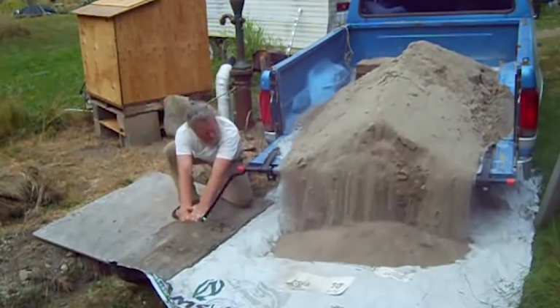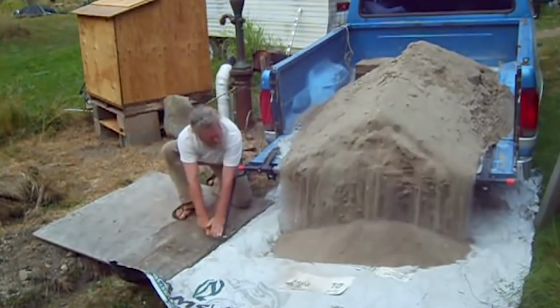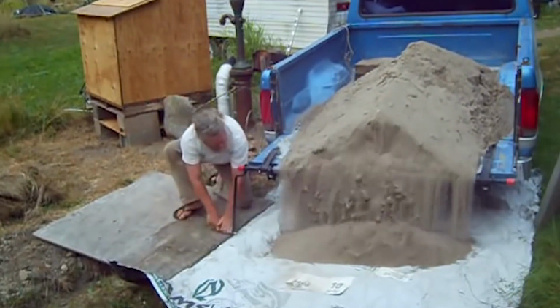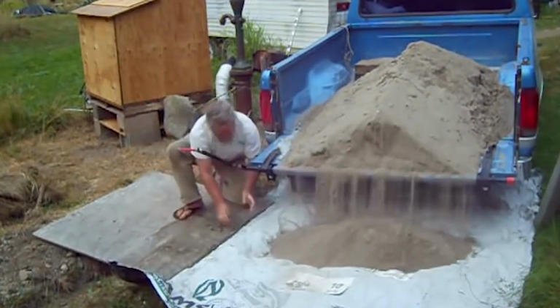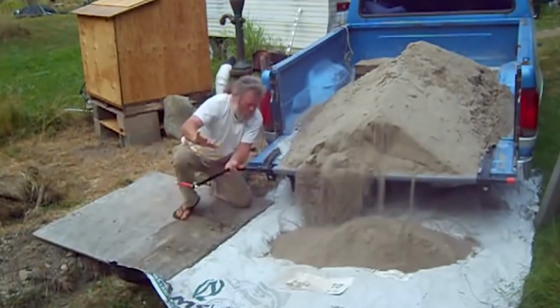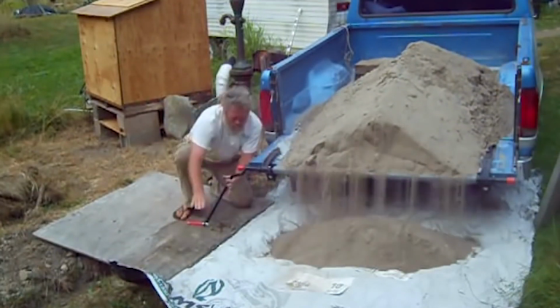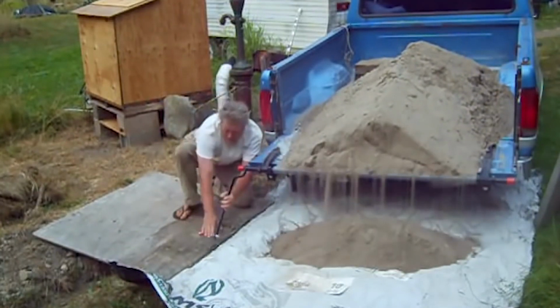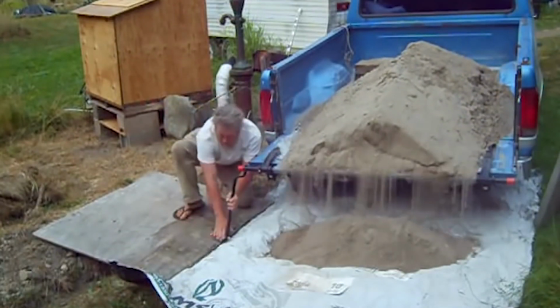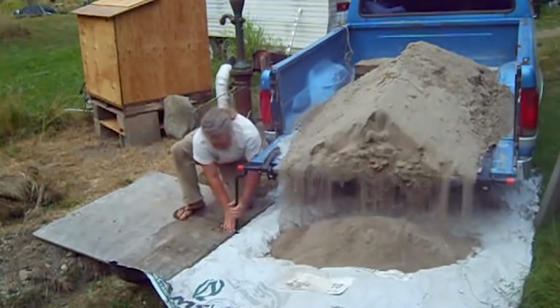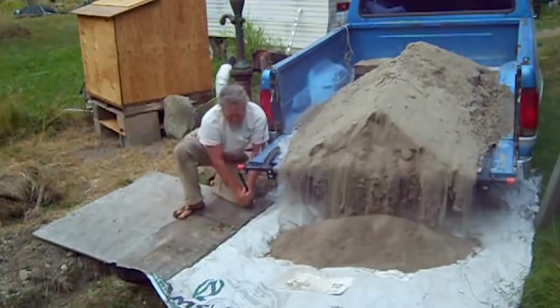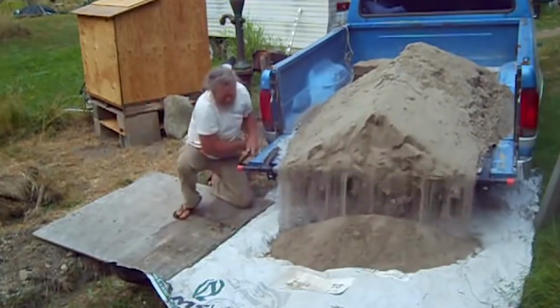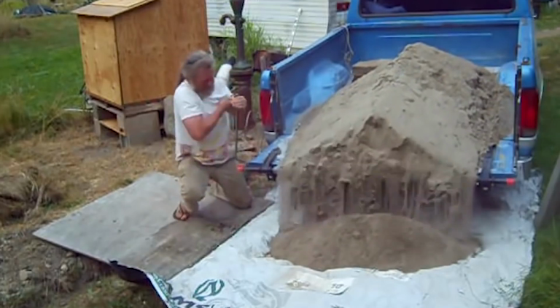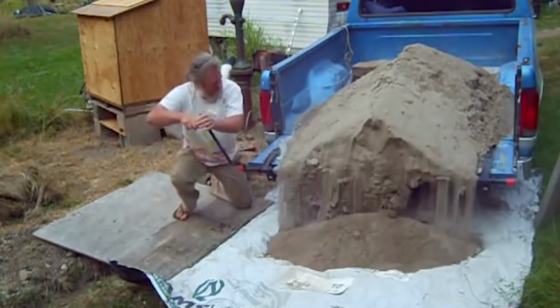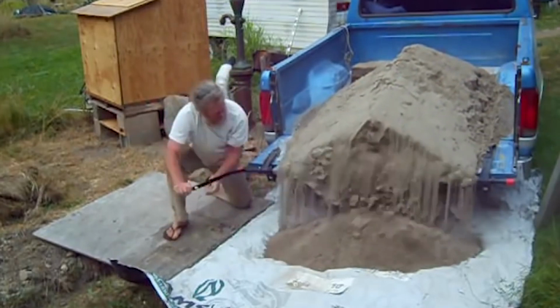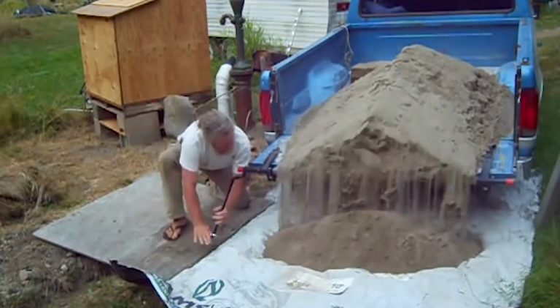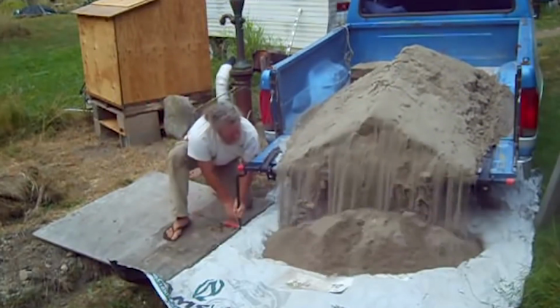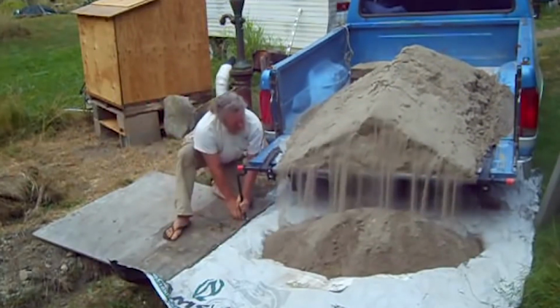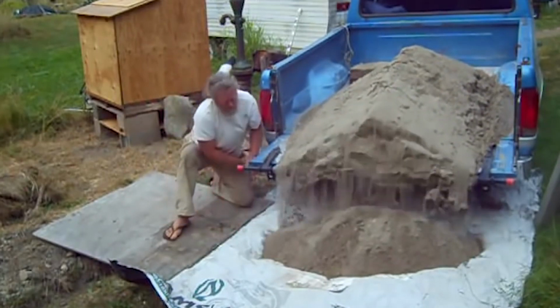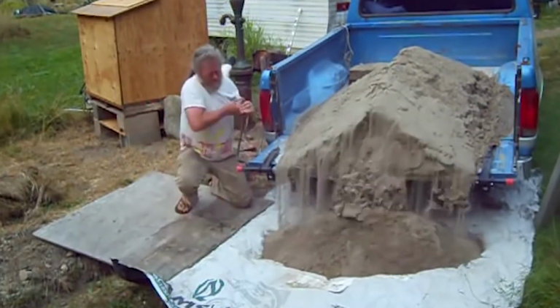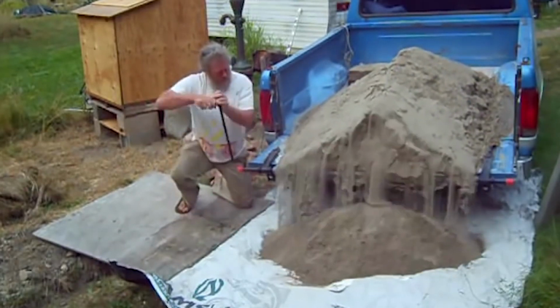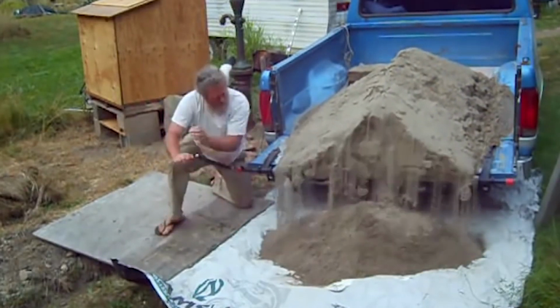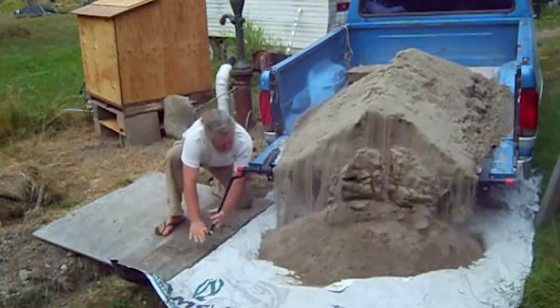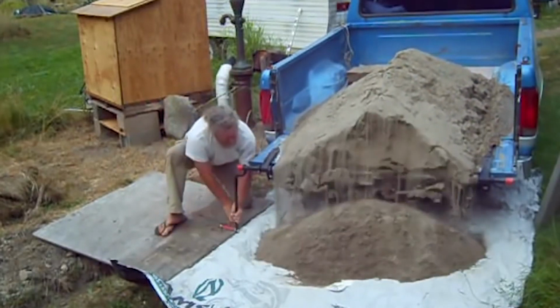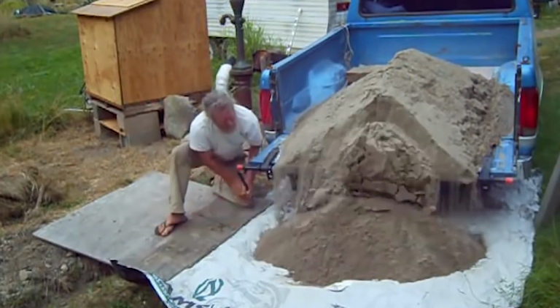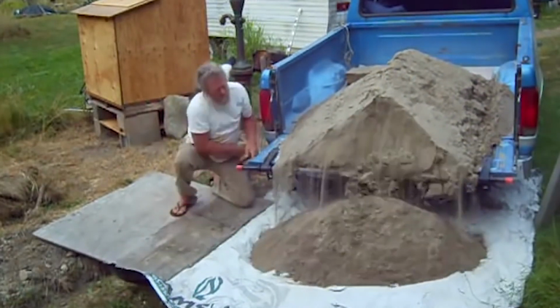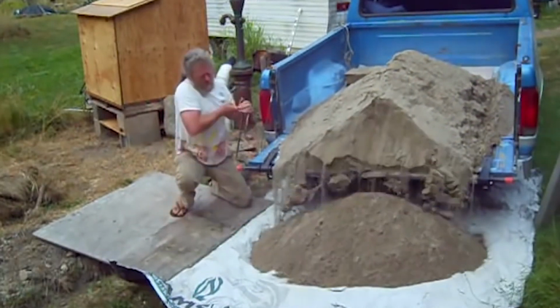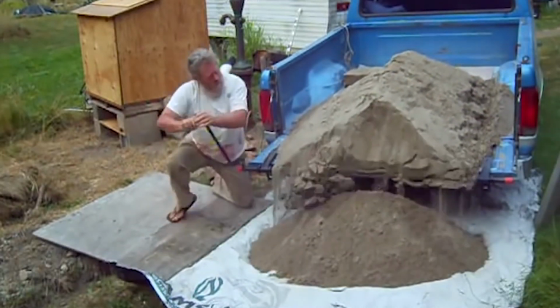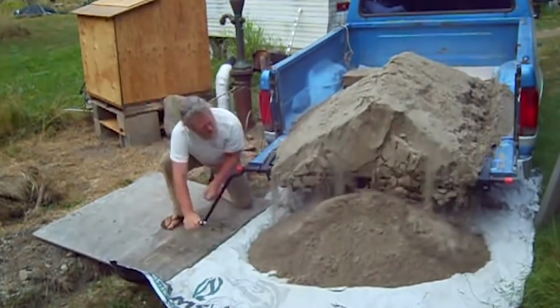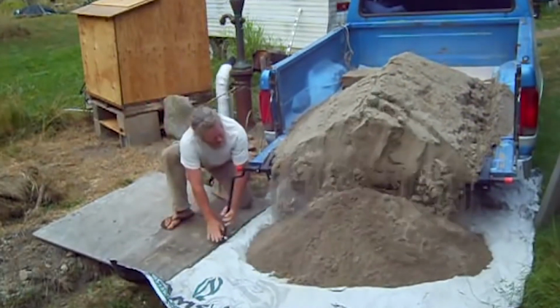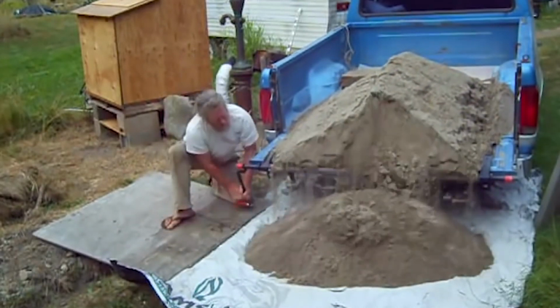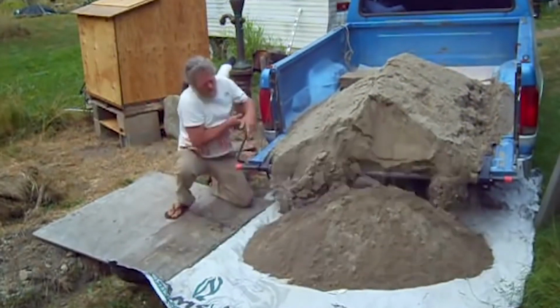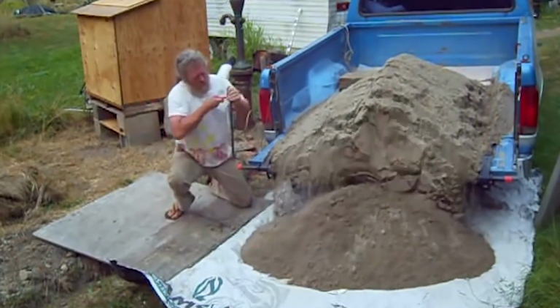If you guys are interested in any of these, check out the links below for full videos. Thanks for watching and stay tuned for more DIY ideas!